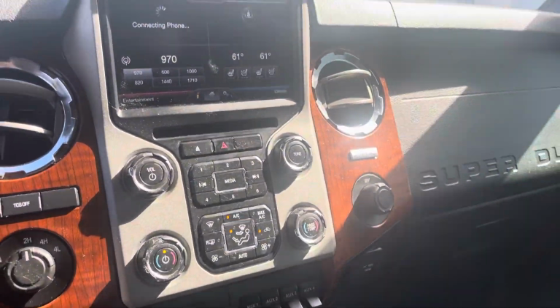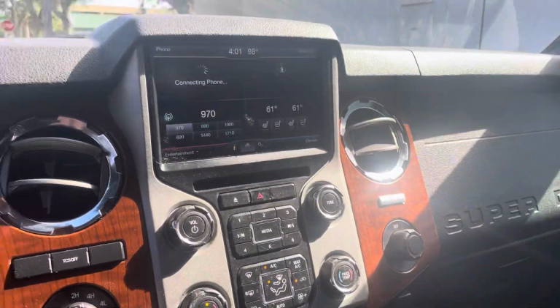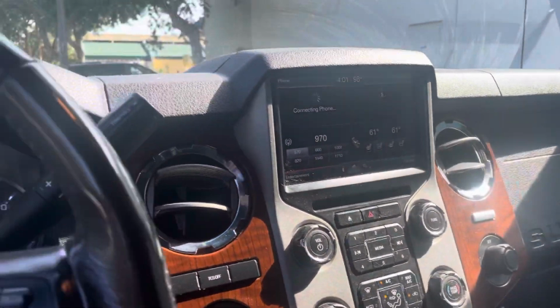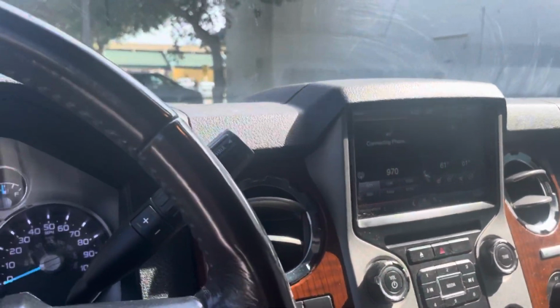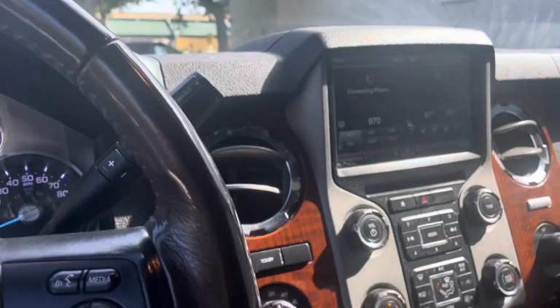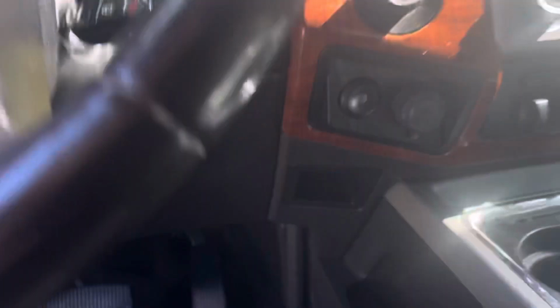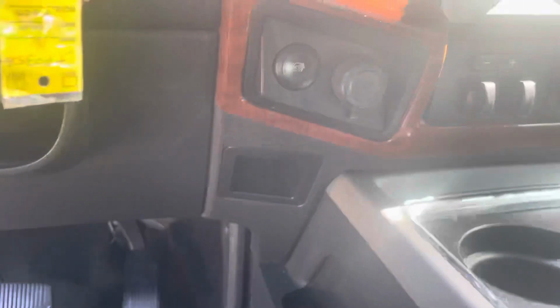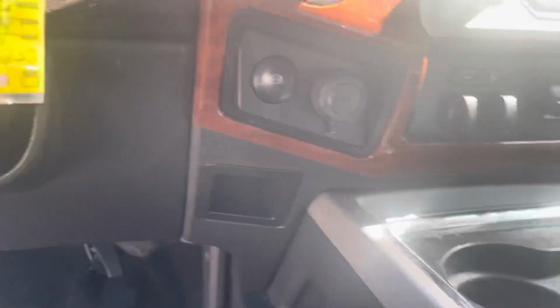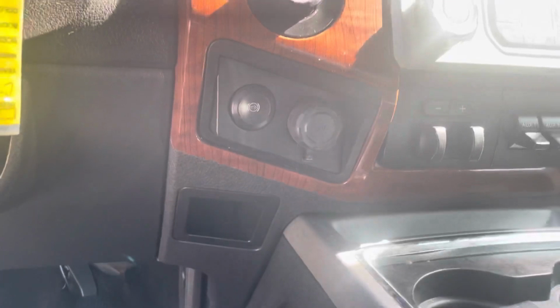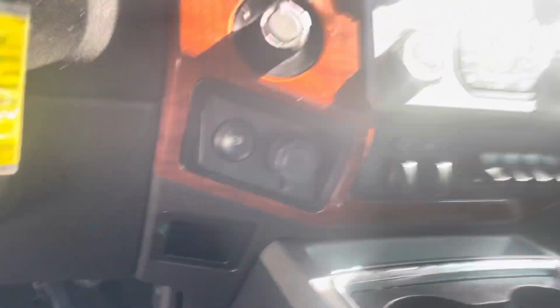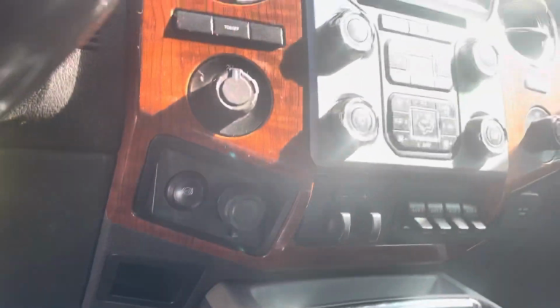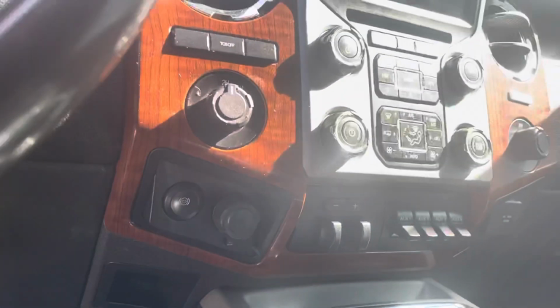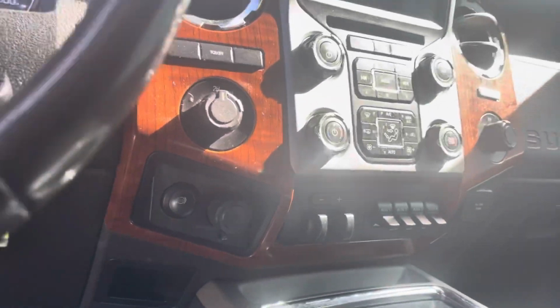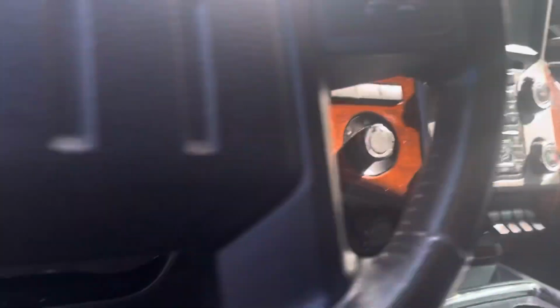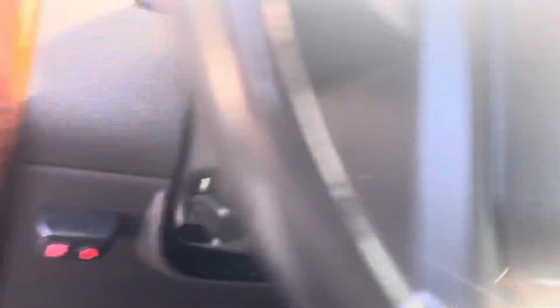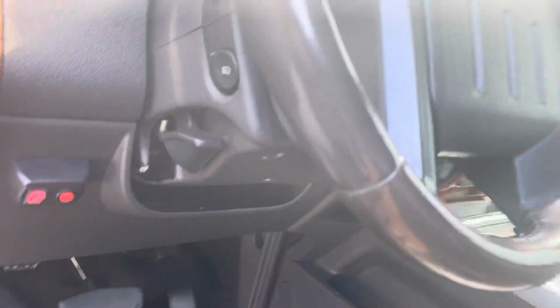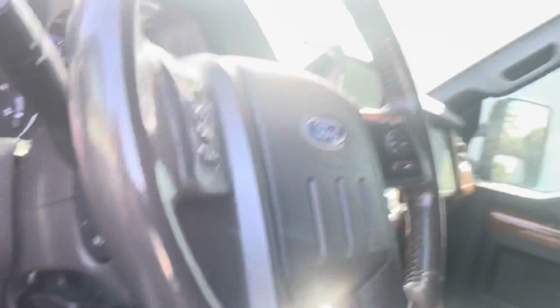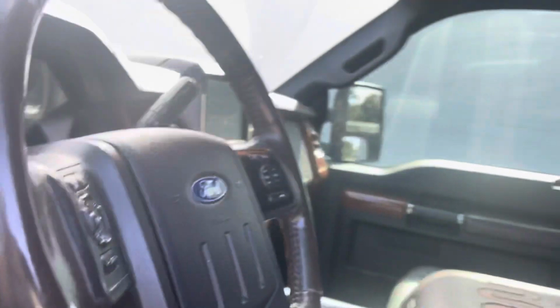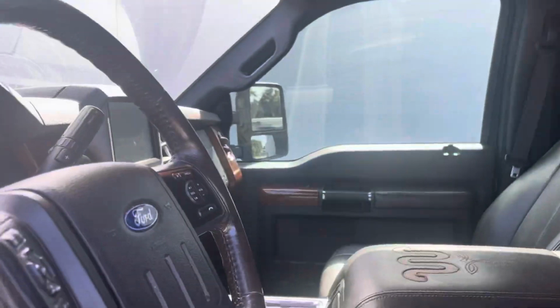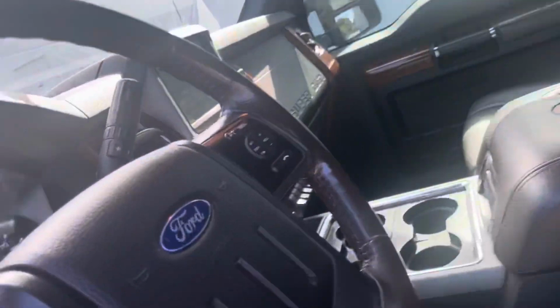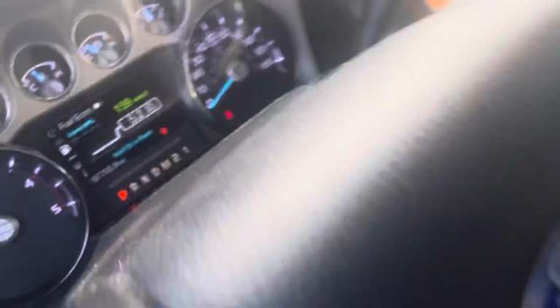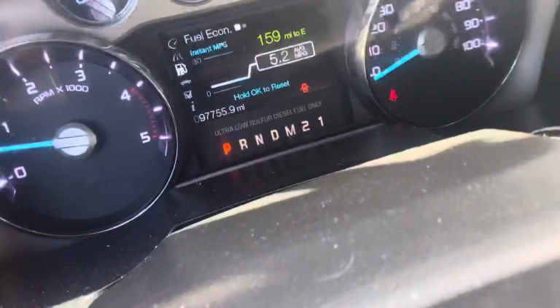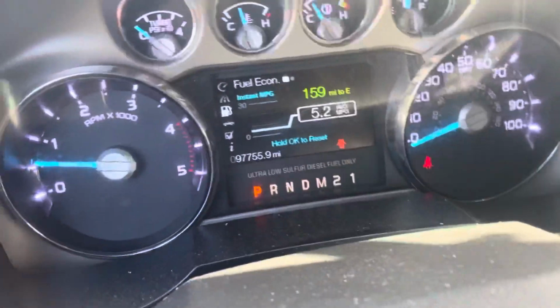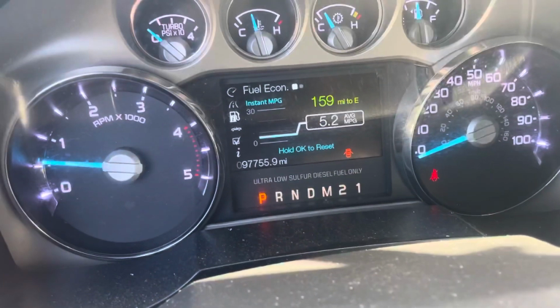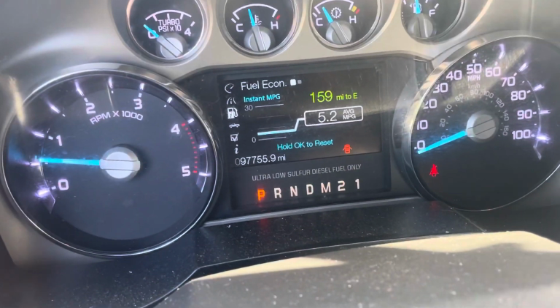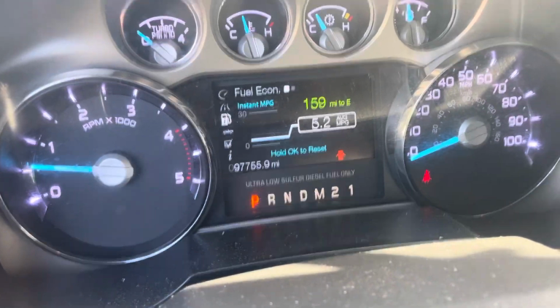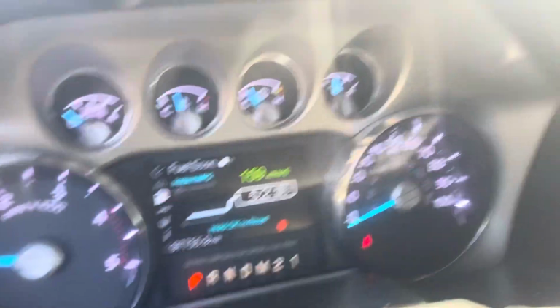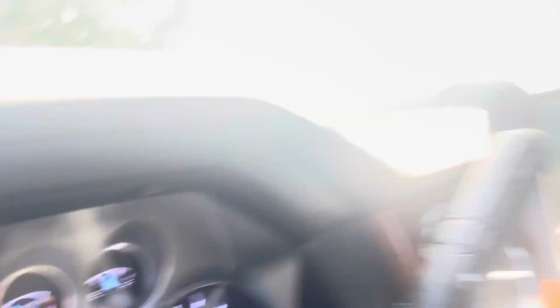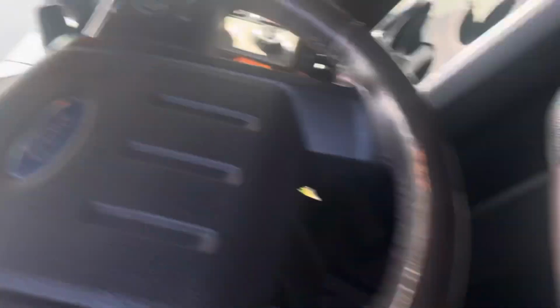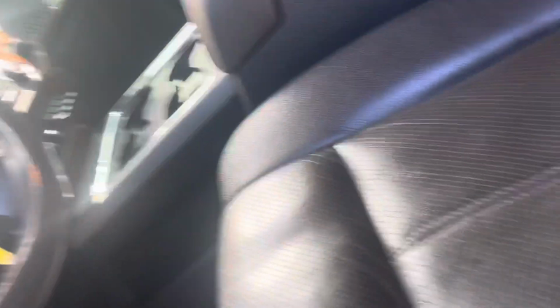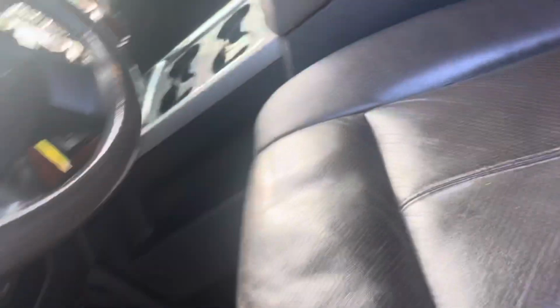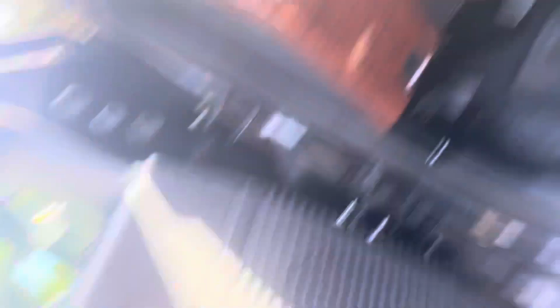AC blows ice cold. That is your exhaust brake, your 4x4. These are the miles — 97,755. Let's pop the hood.